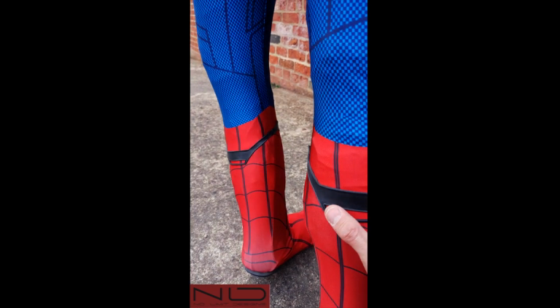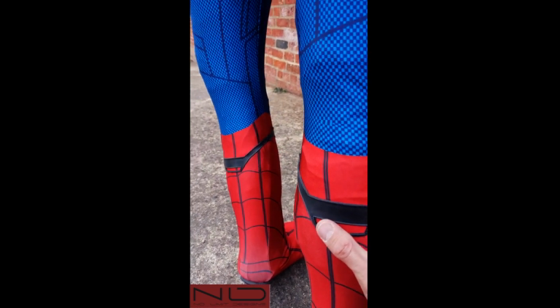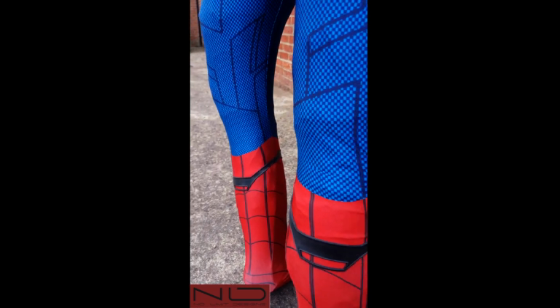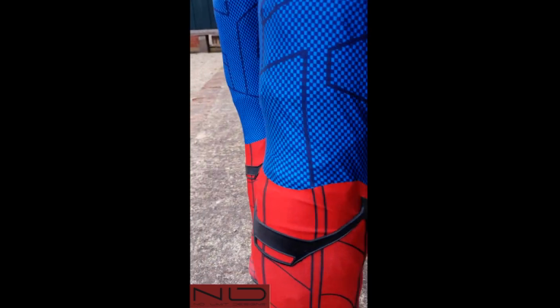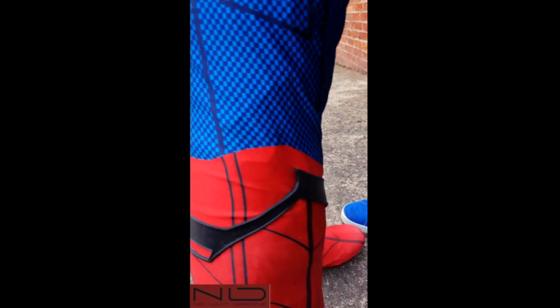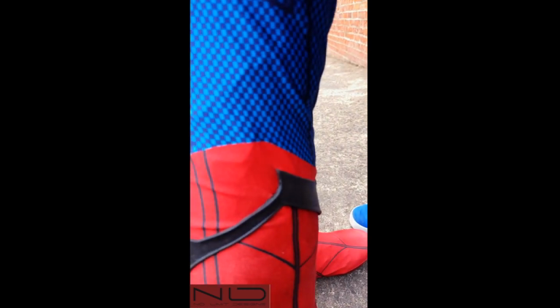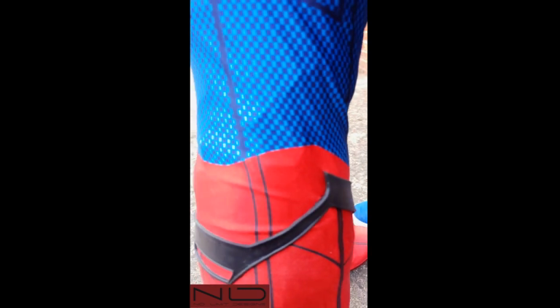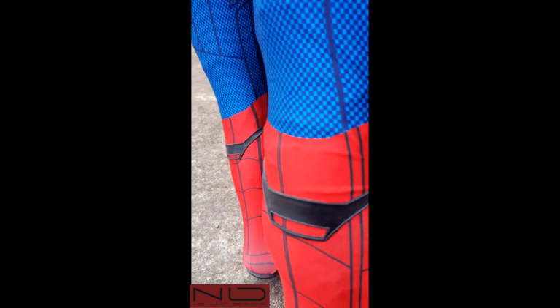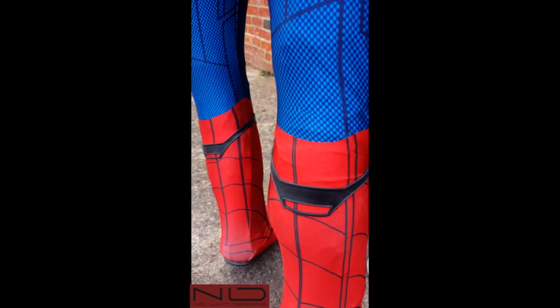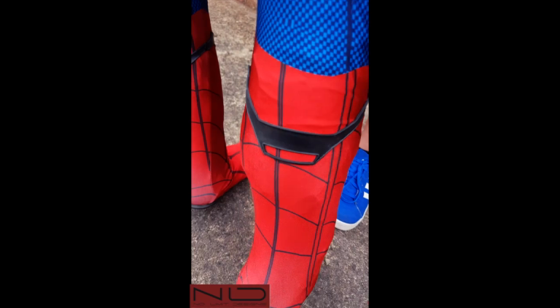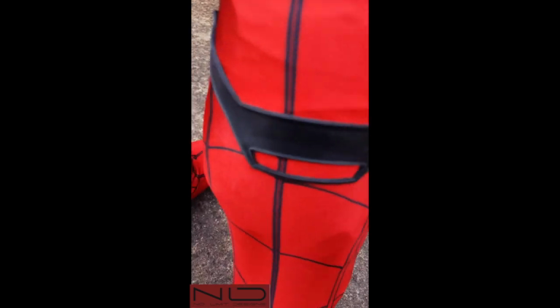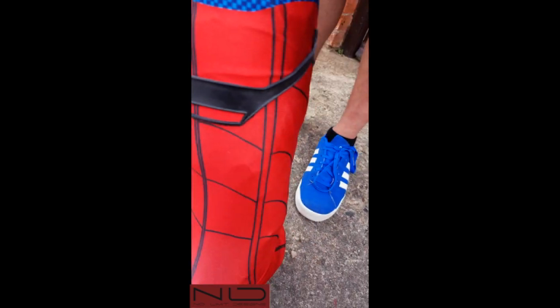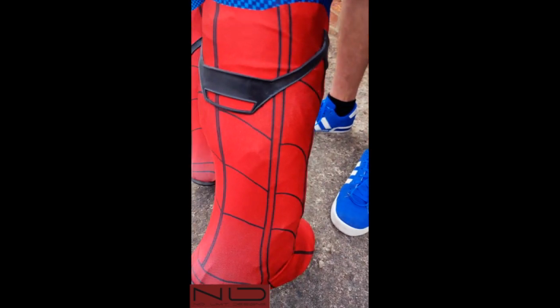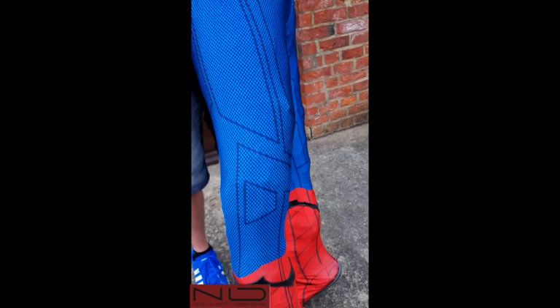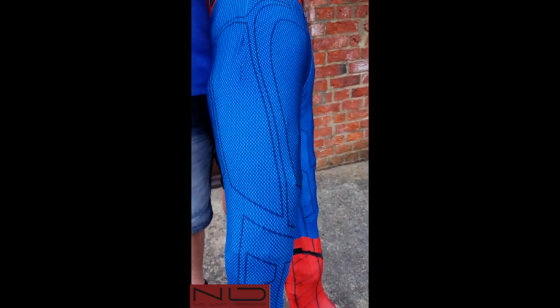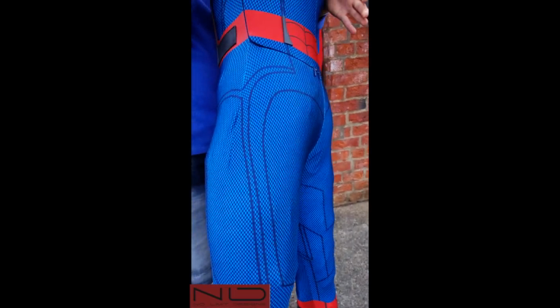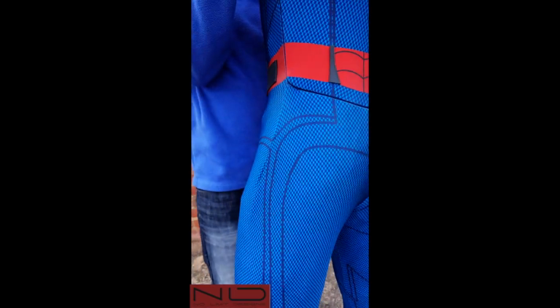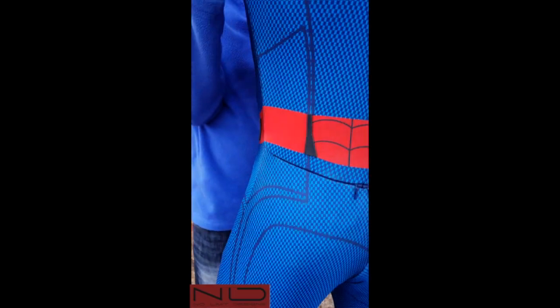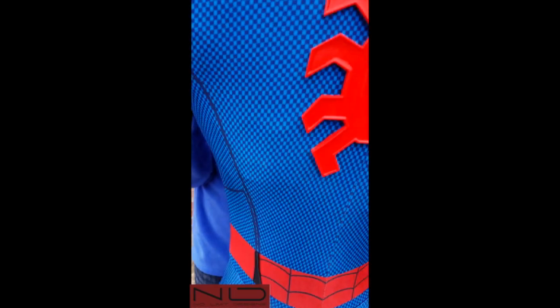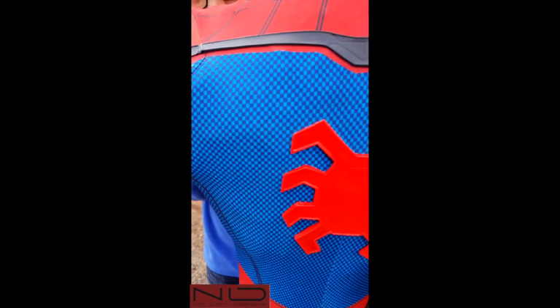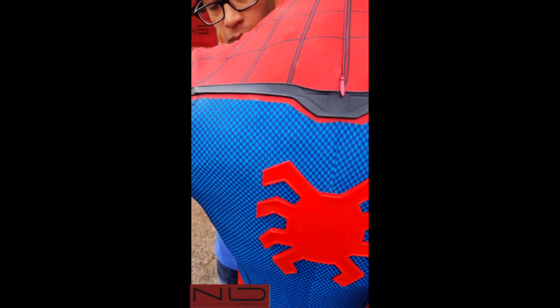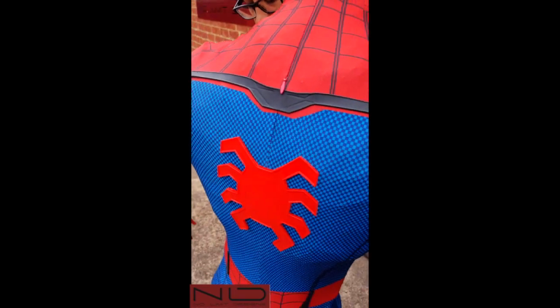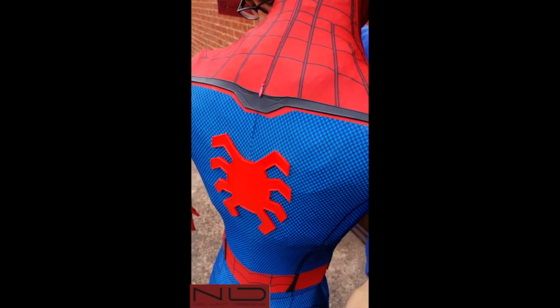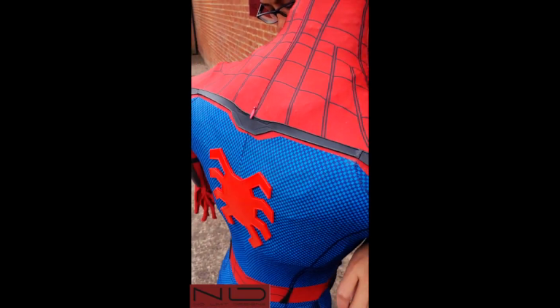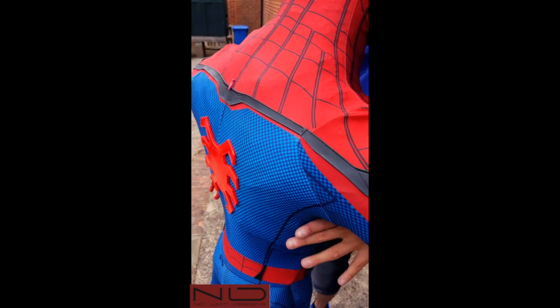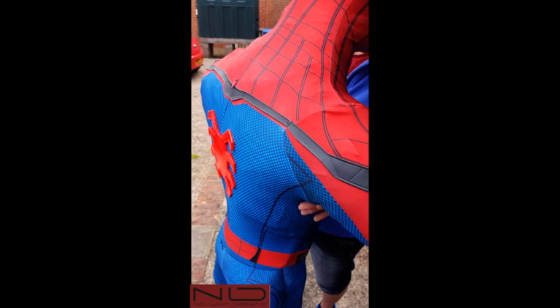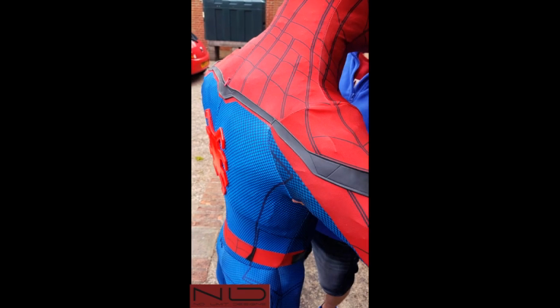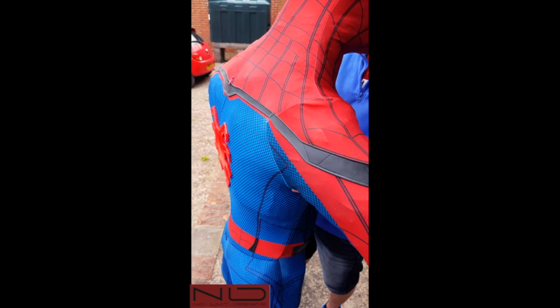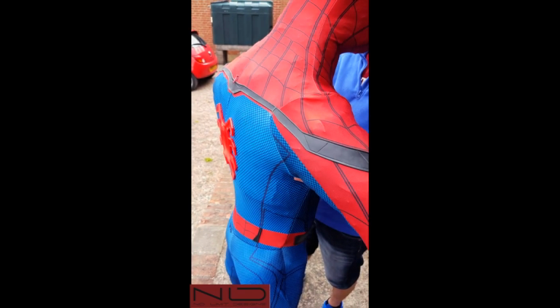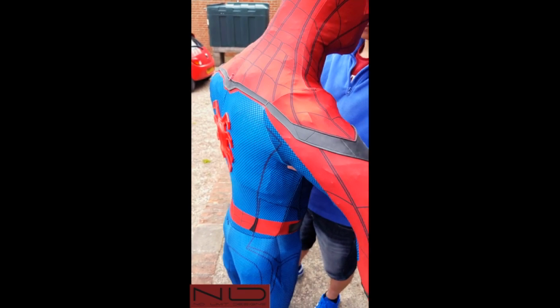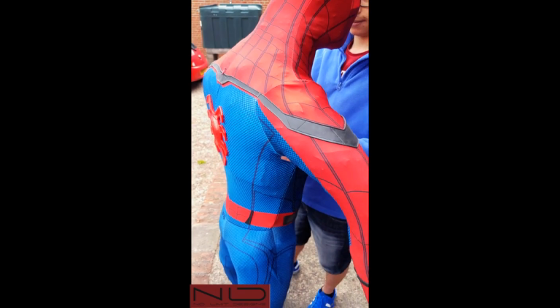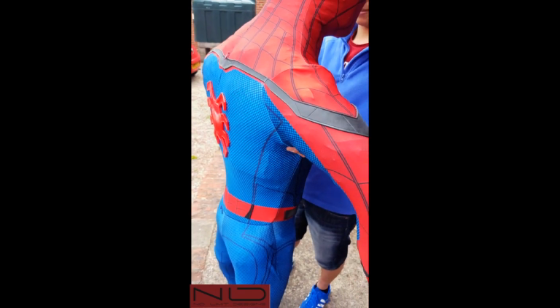So now you know exactly what you get with the premium homecoming suit. Hope you guys like it!